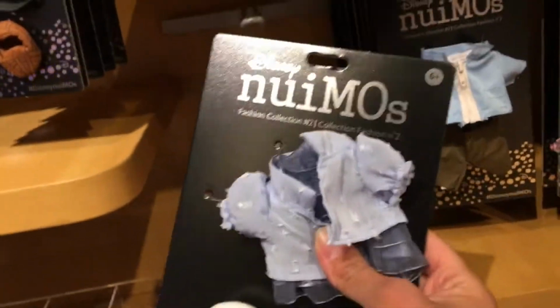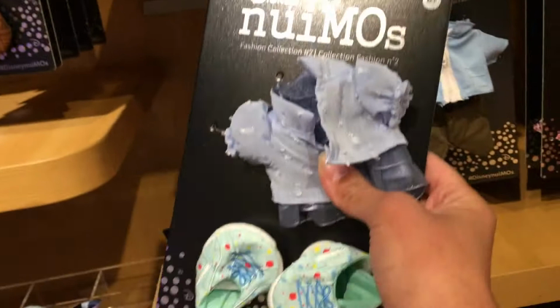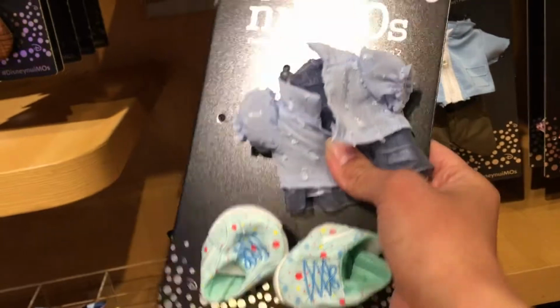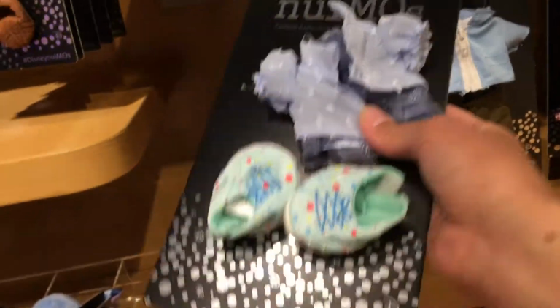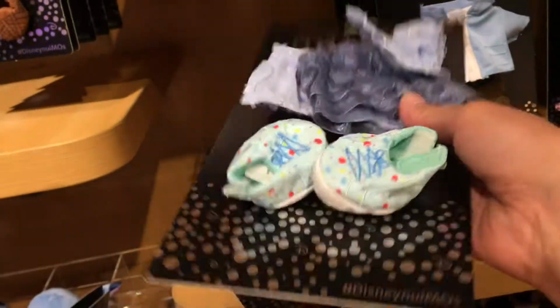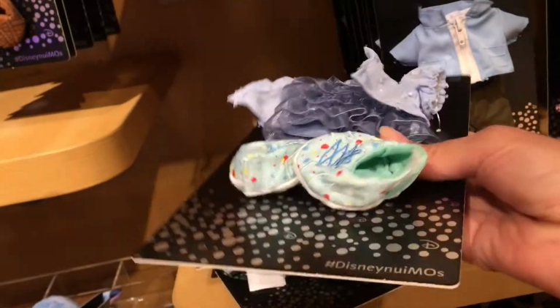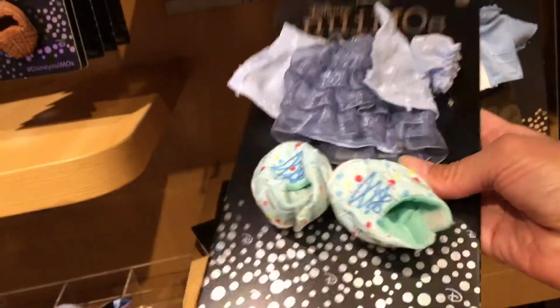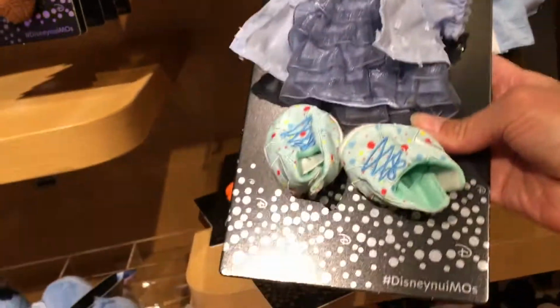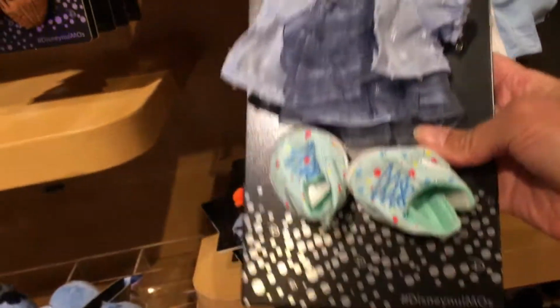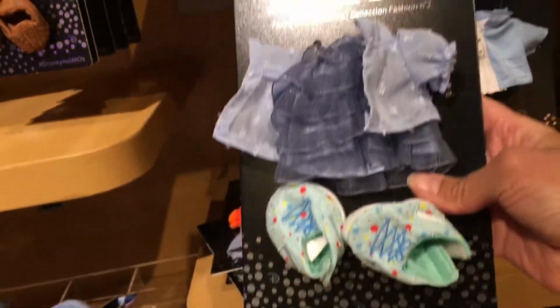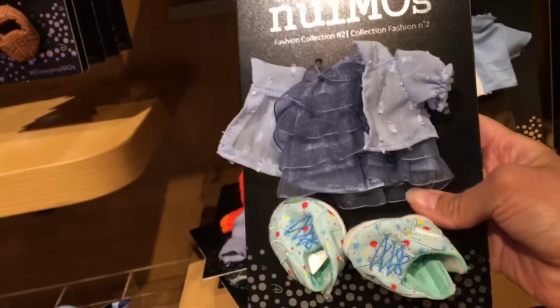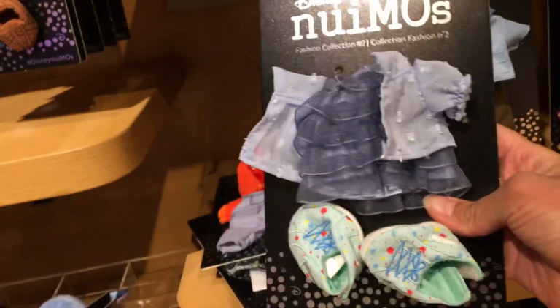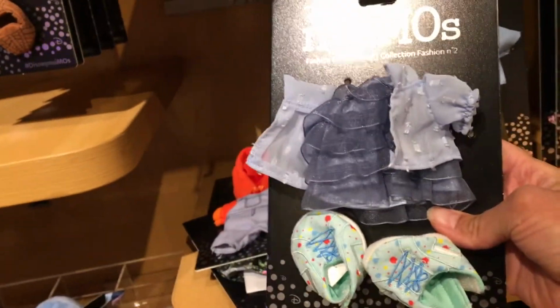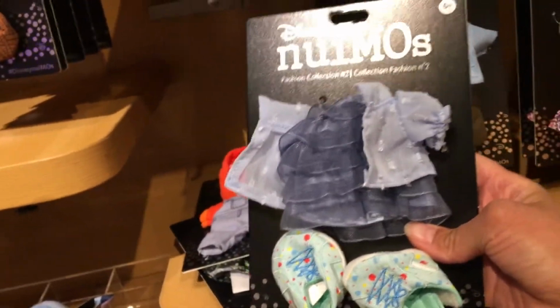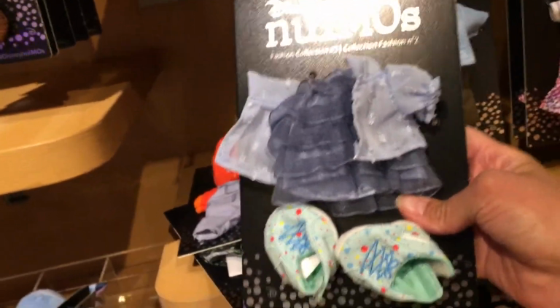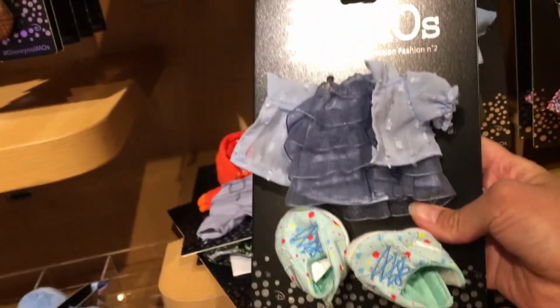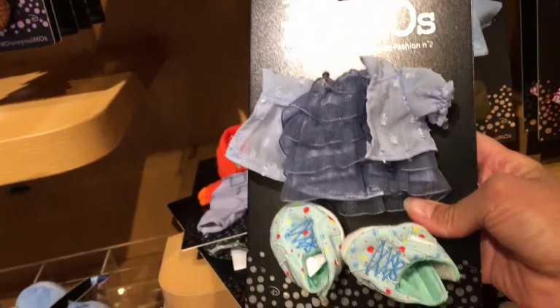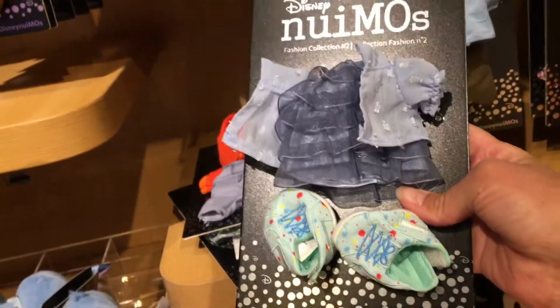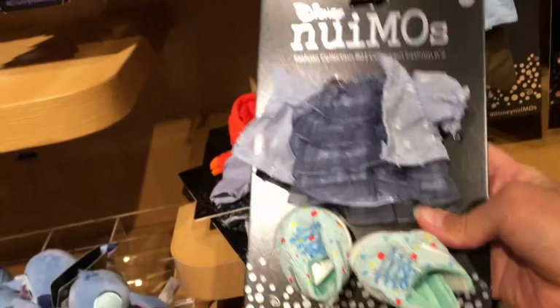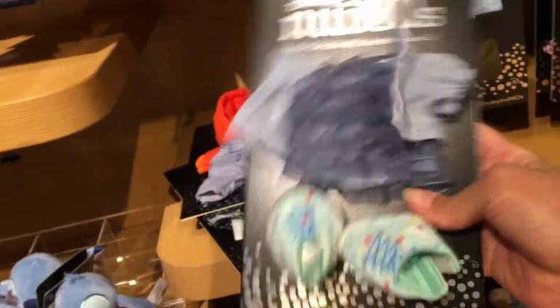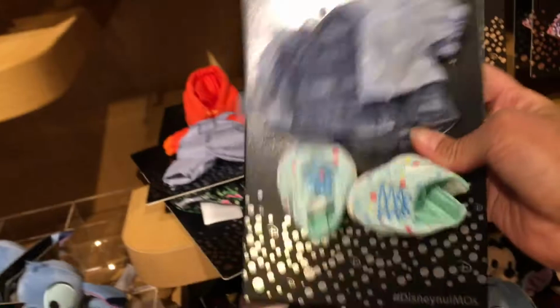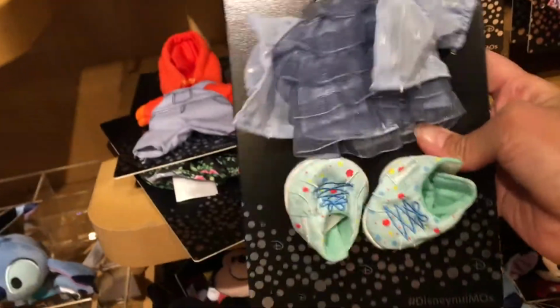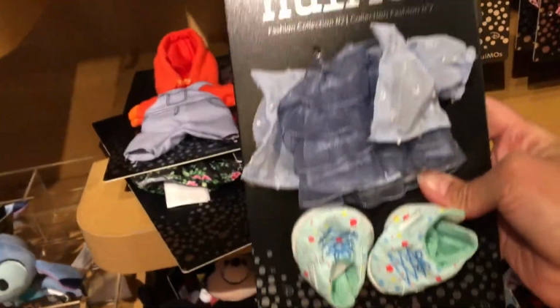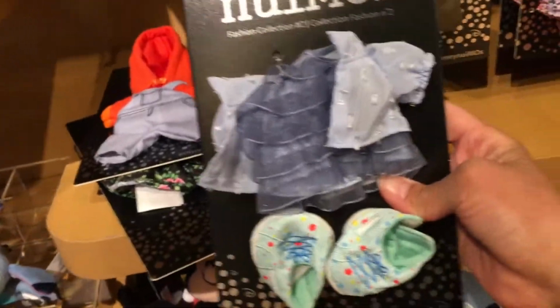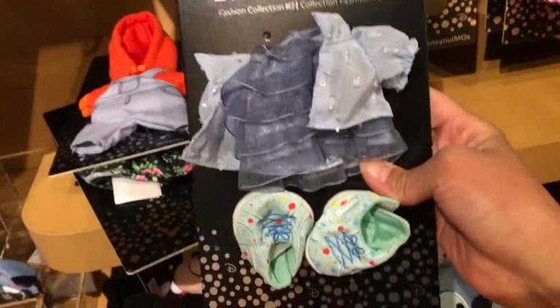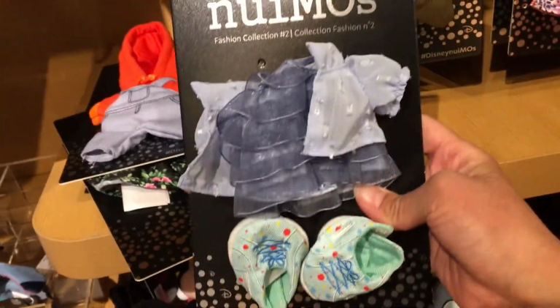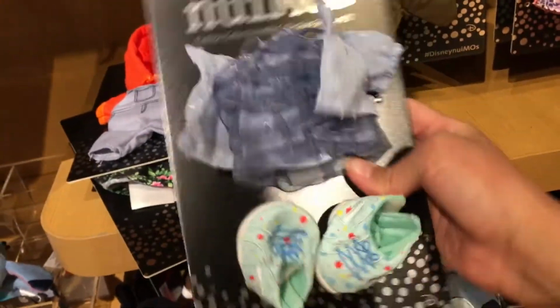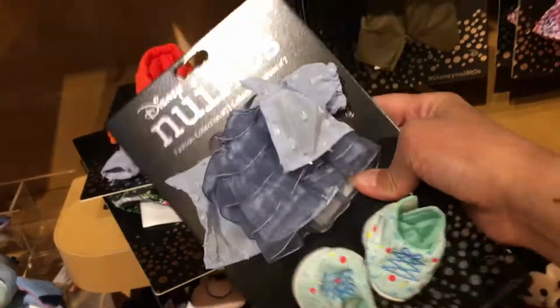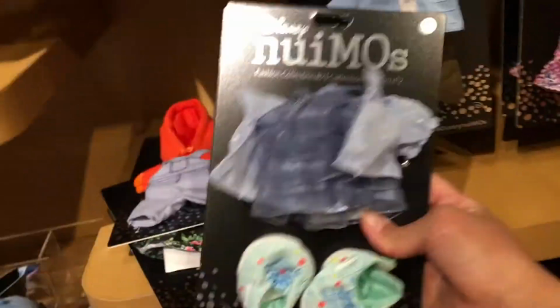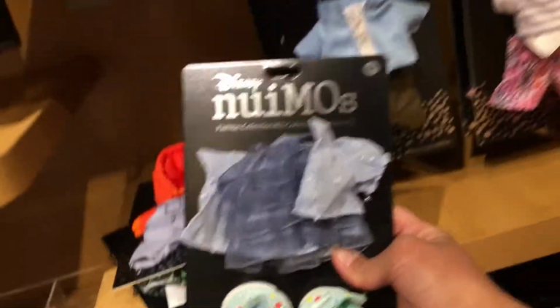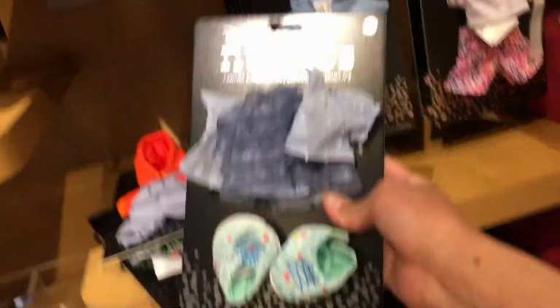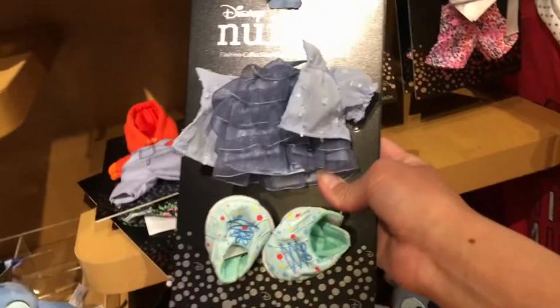The ruffle dress also comes with a little cardigan and a little pair of shoes. I don't think the shoes really match the dress, but it's cool that they're included.